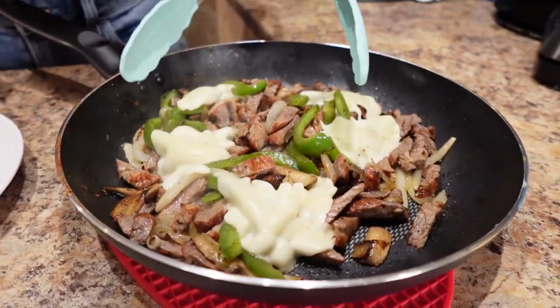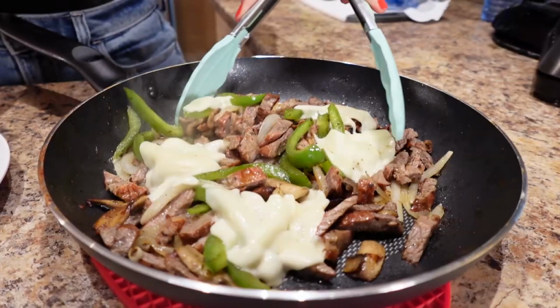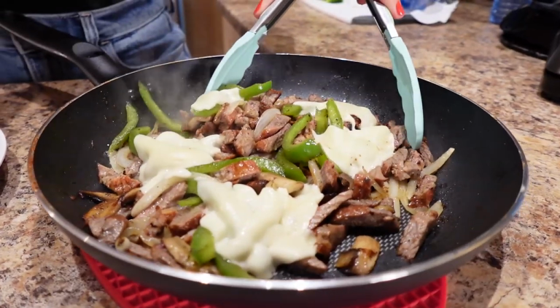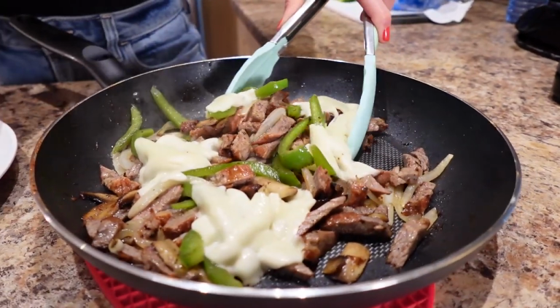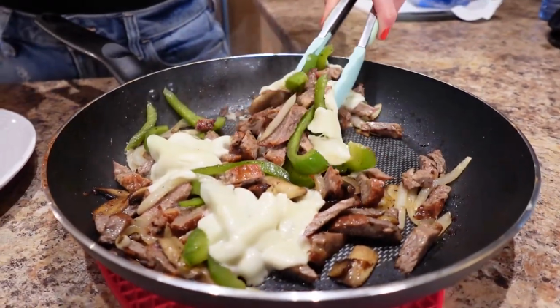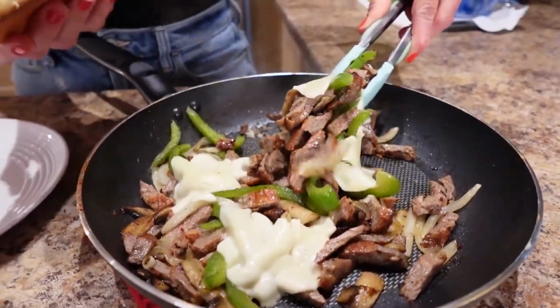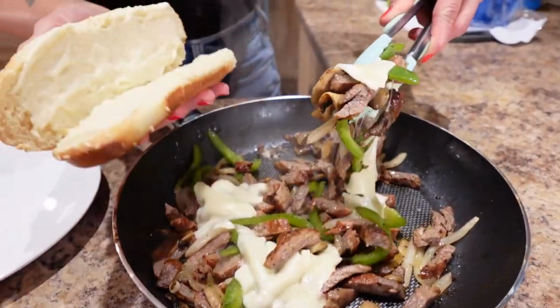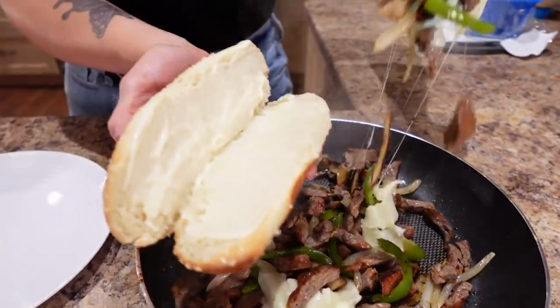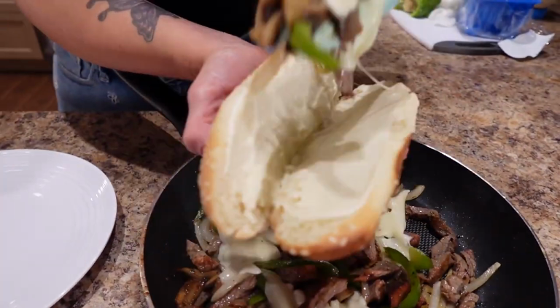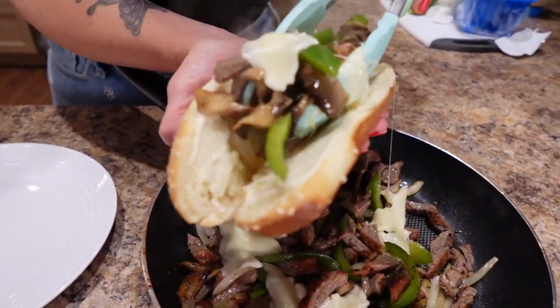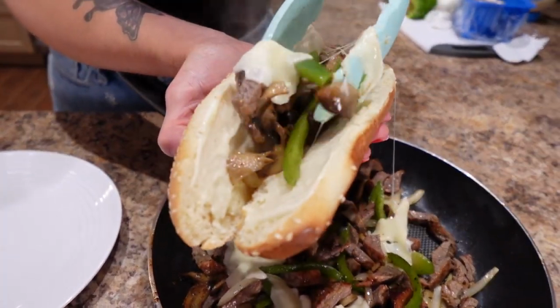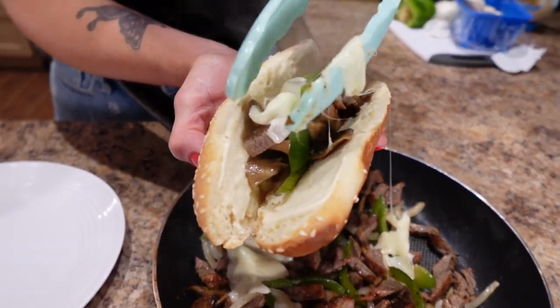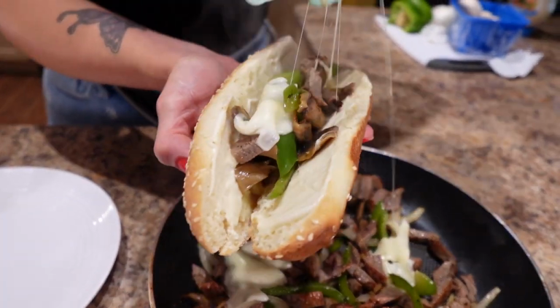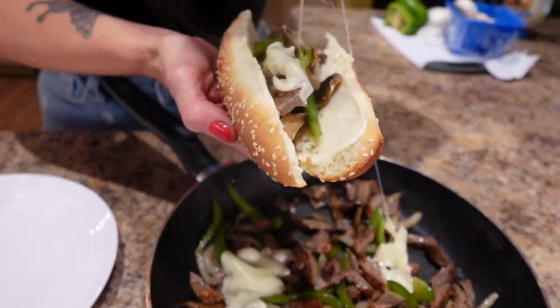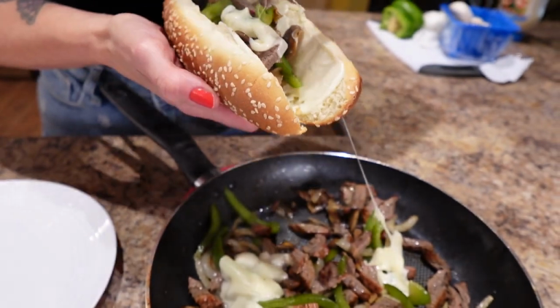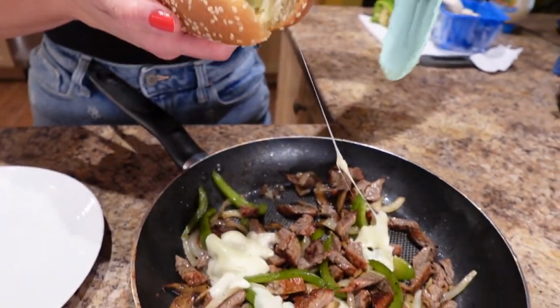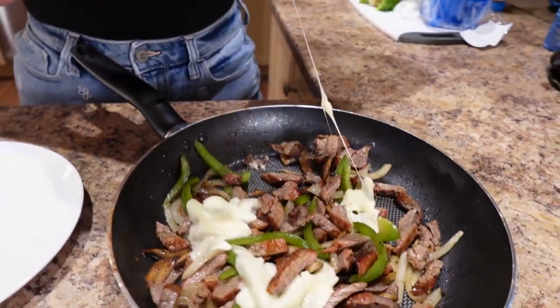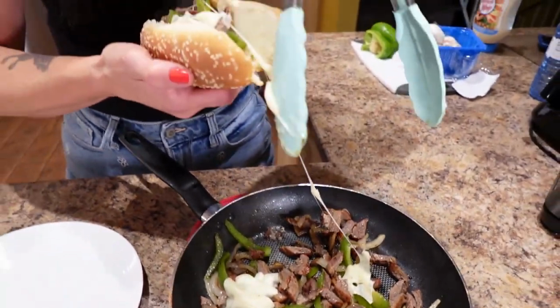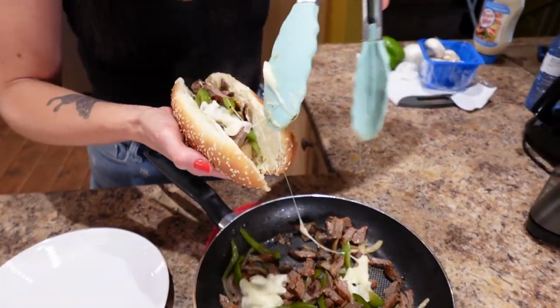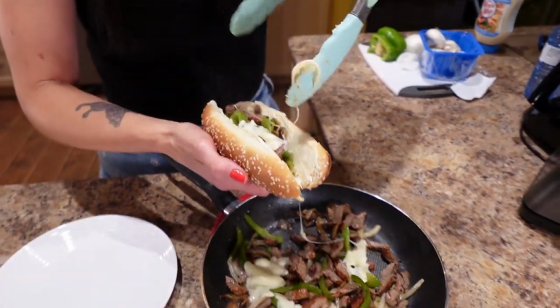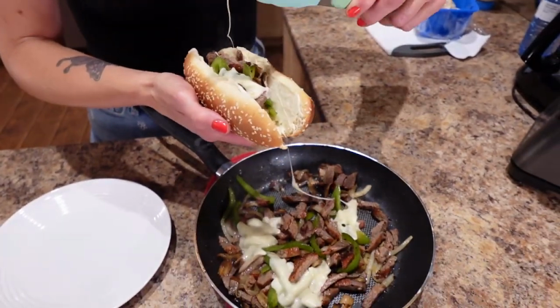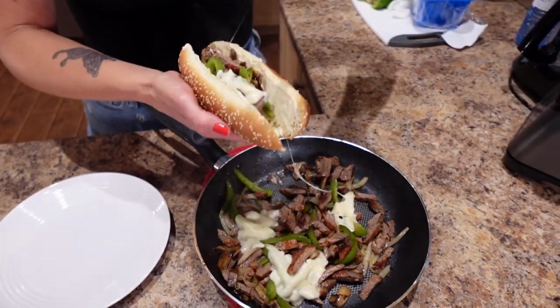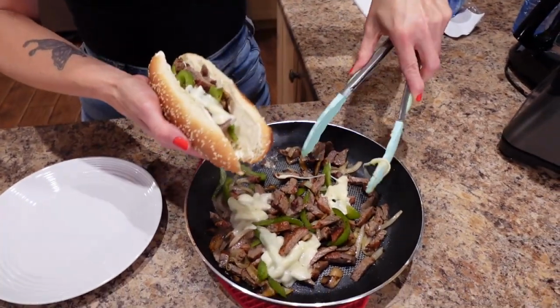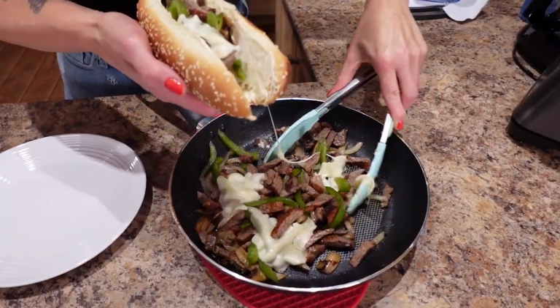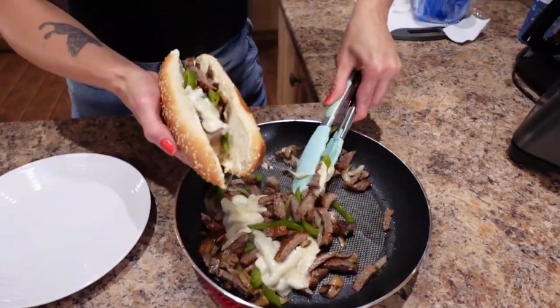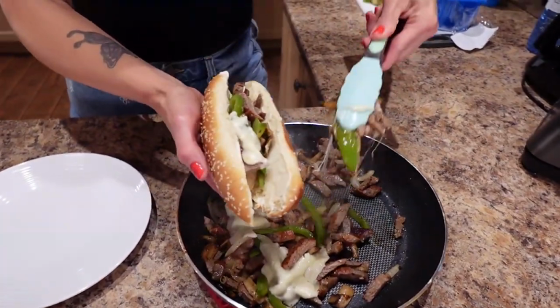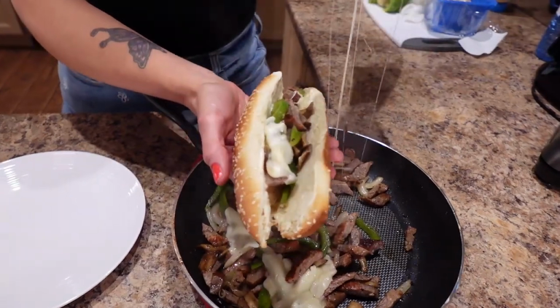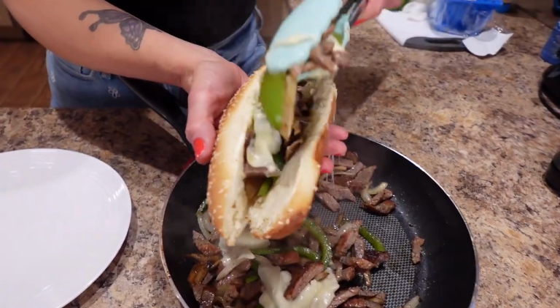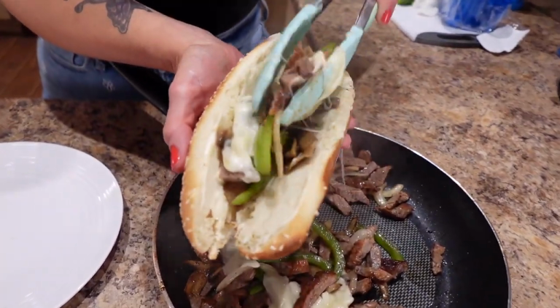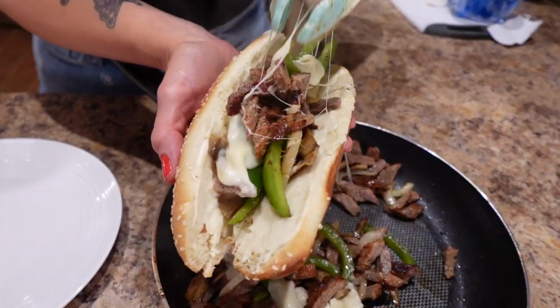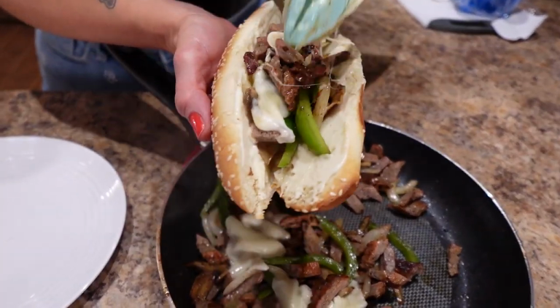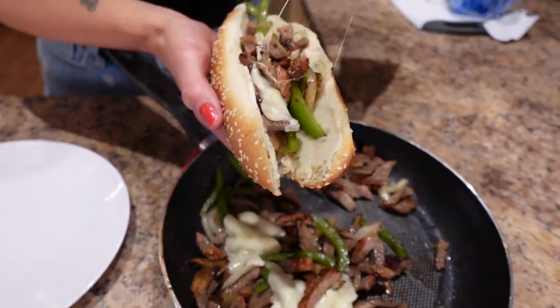Now I'm basically going to divide this in half and scoop it into my bun. Look at that melty cheese. I'm just going to scoop it all in to my bun and get it as full as I possibly can.